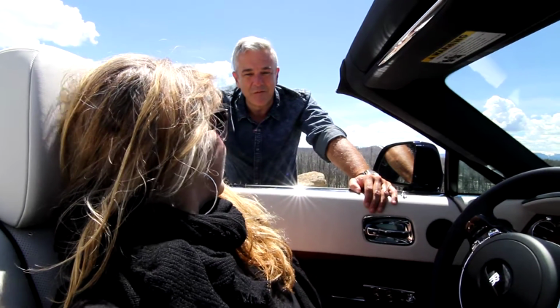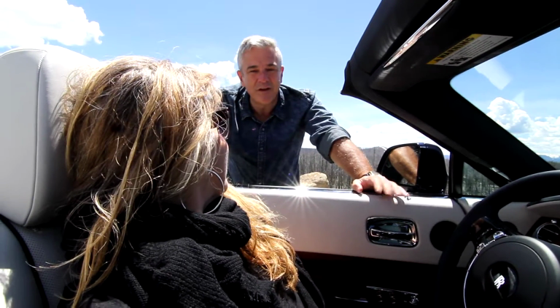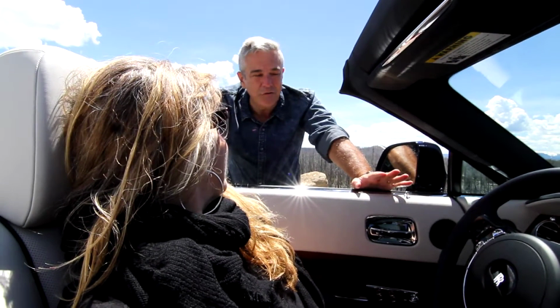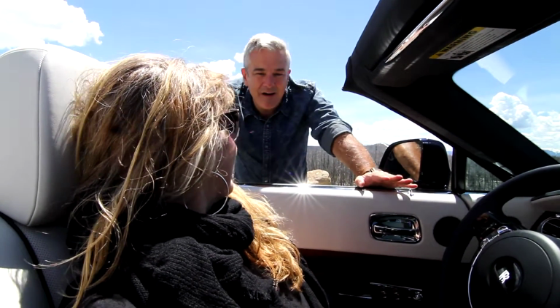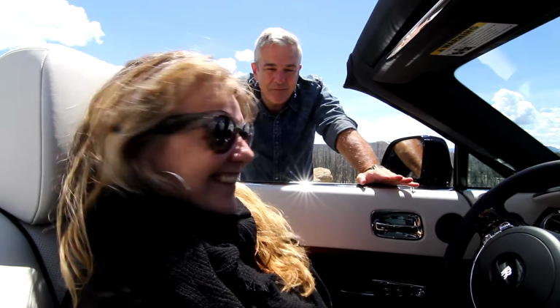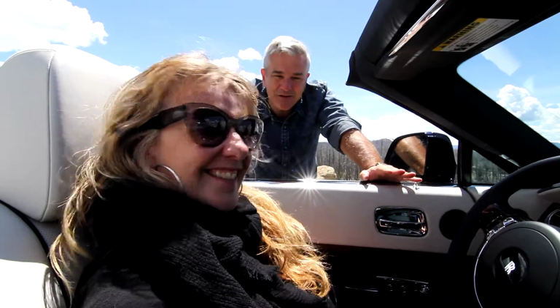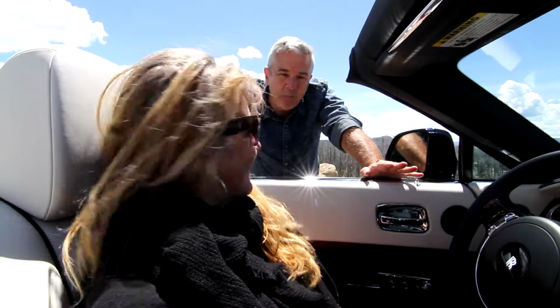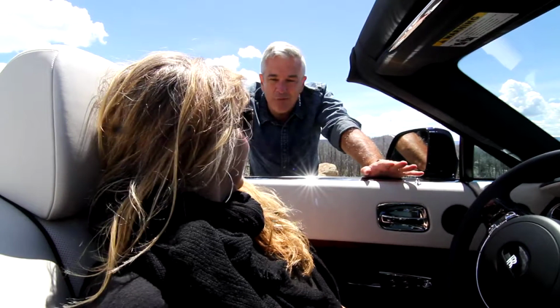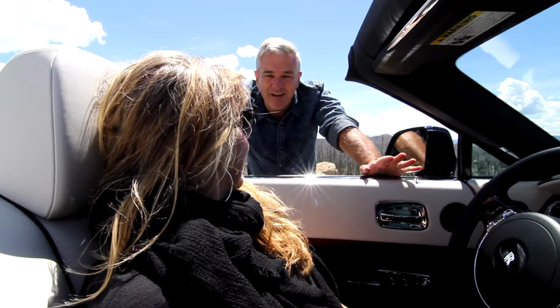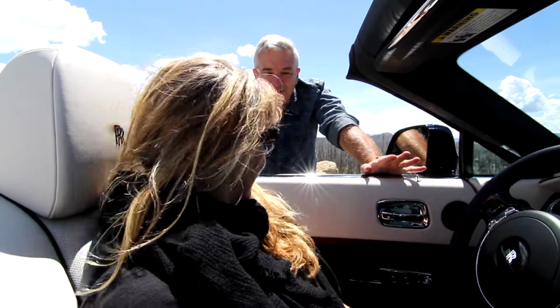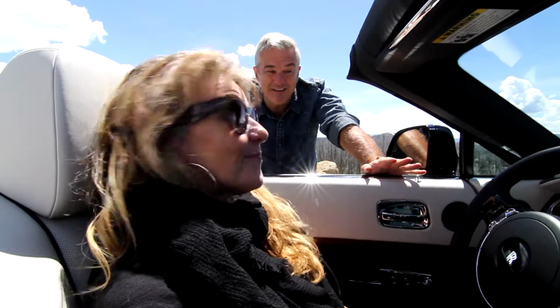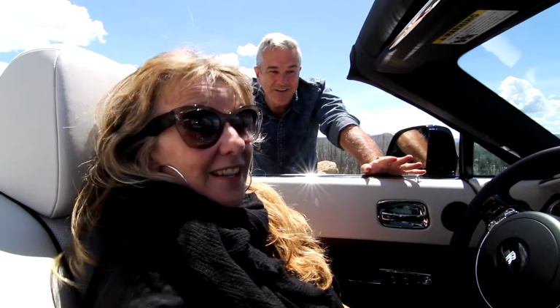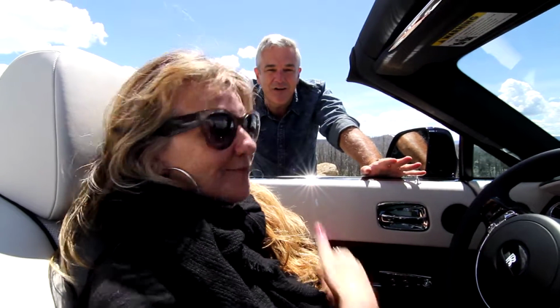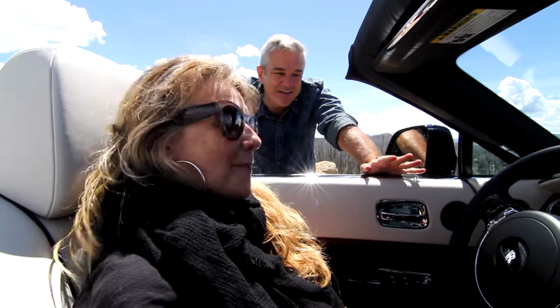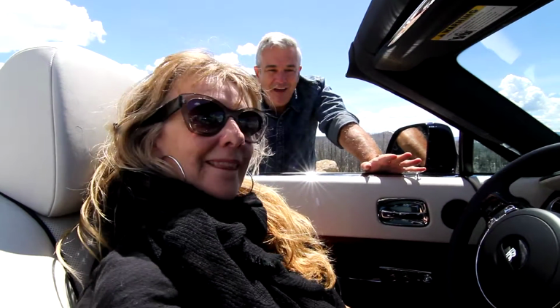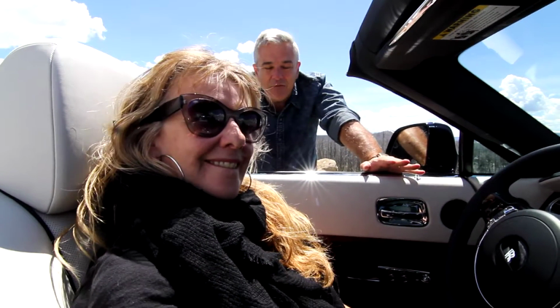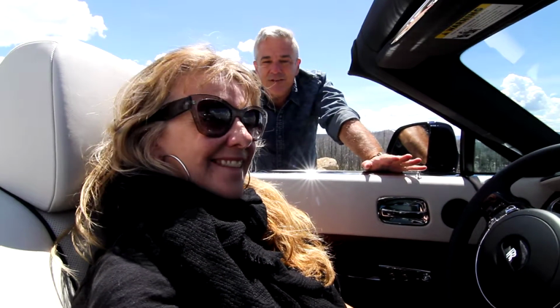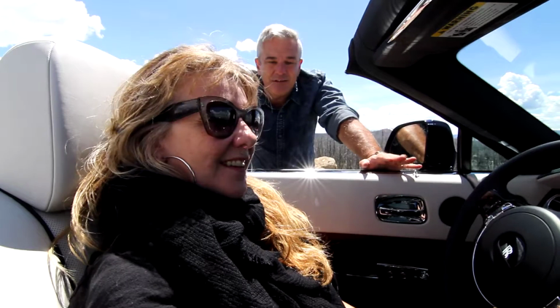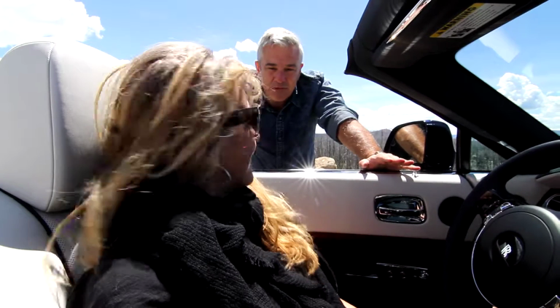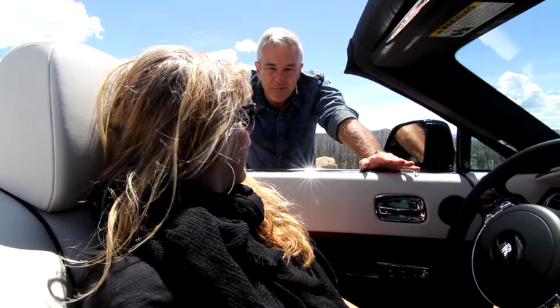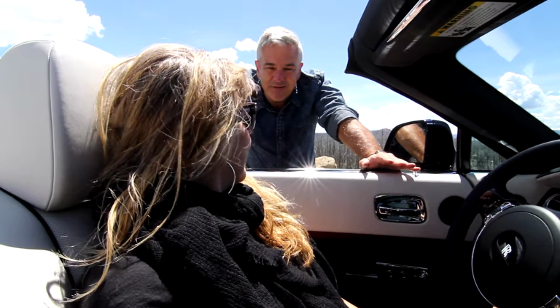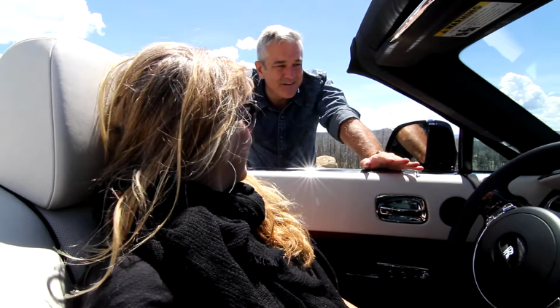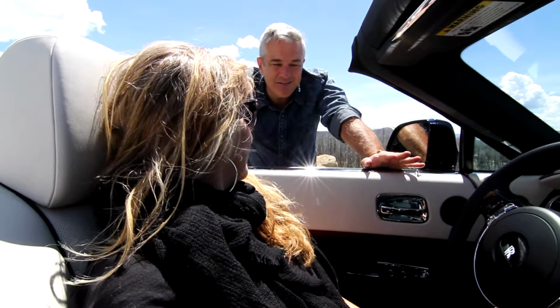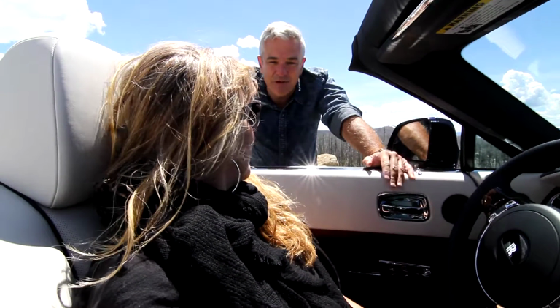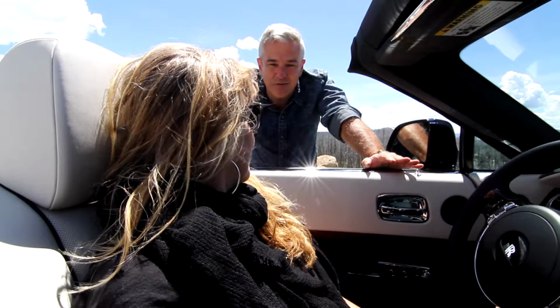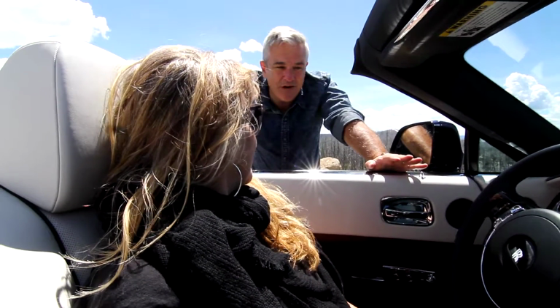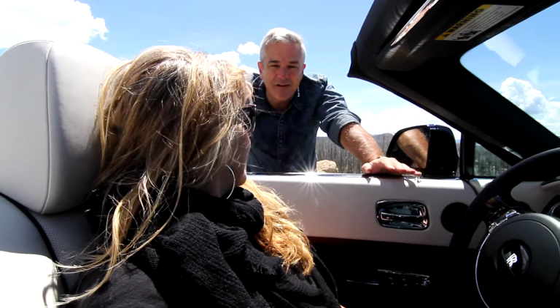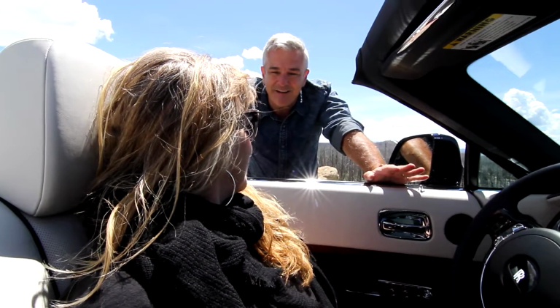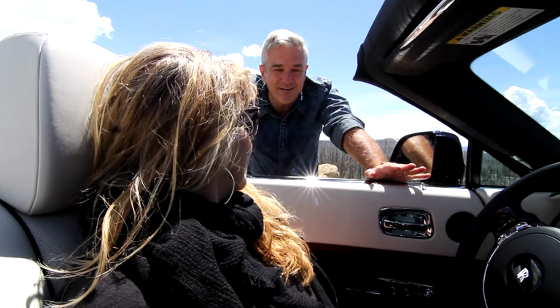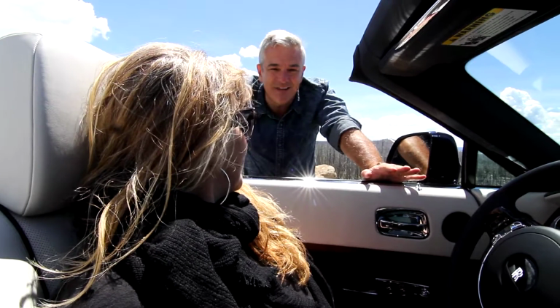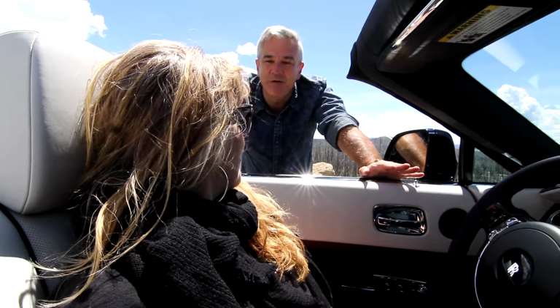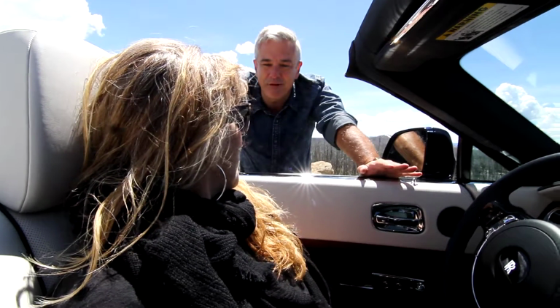Well, Rita, you are experiencing open-top motoring at its finest. Dawn is, for us, the sexiest Rolls-Royce we've ever built. This is an incredibly social car. It's a great car to take out. It's a motoring experience.